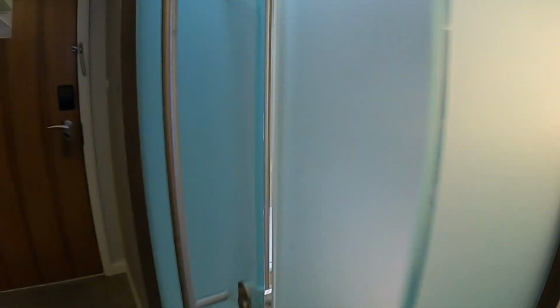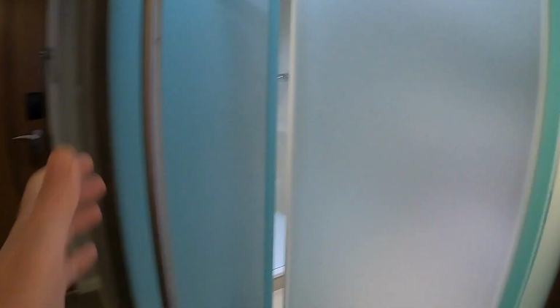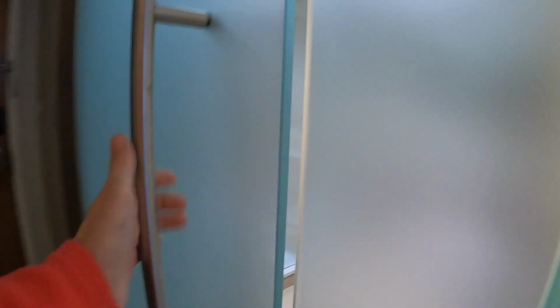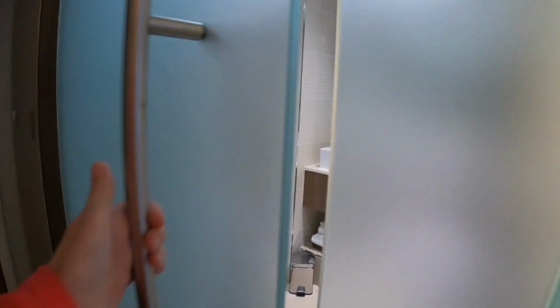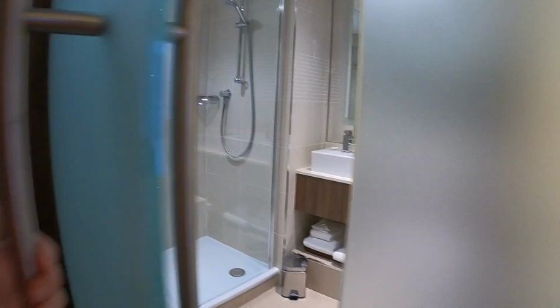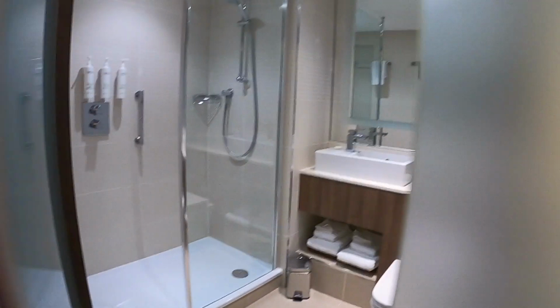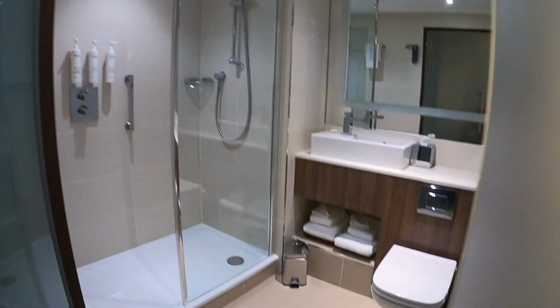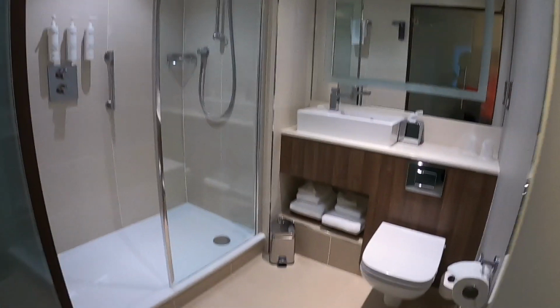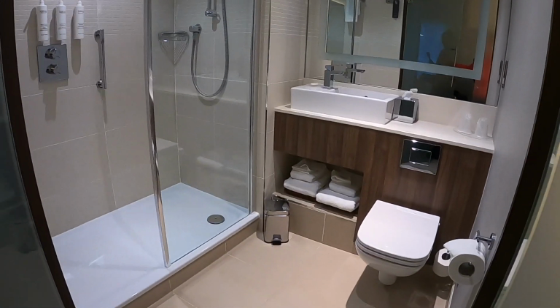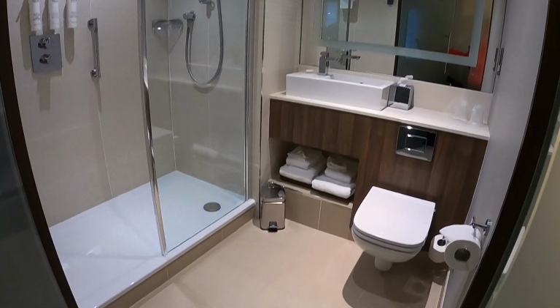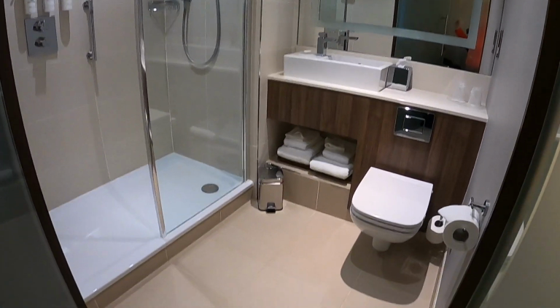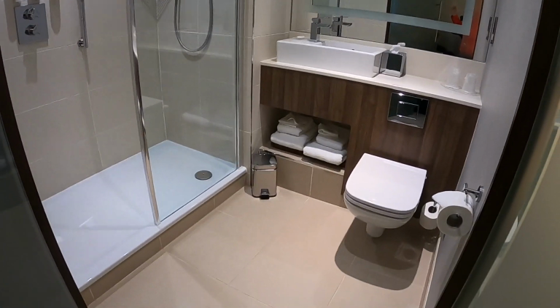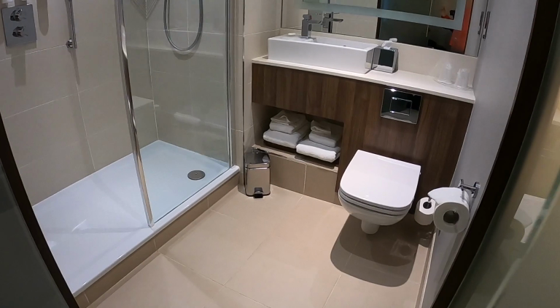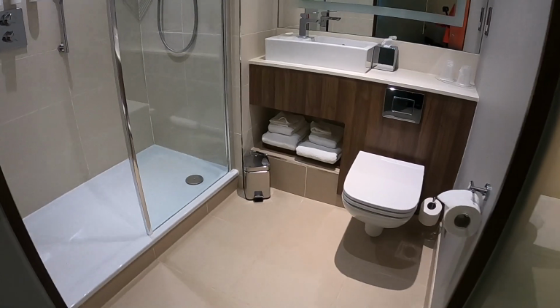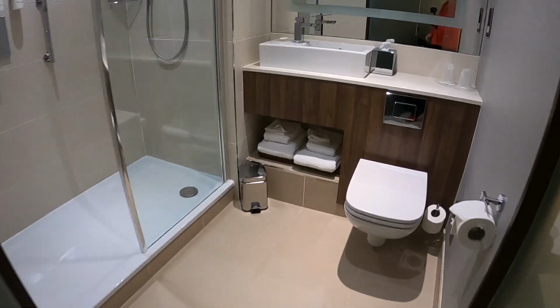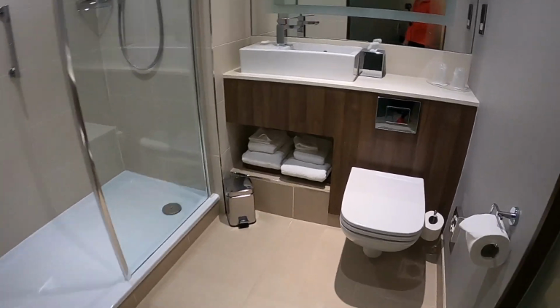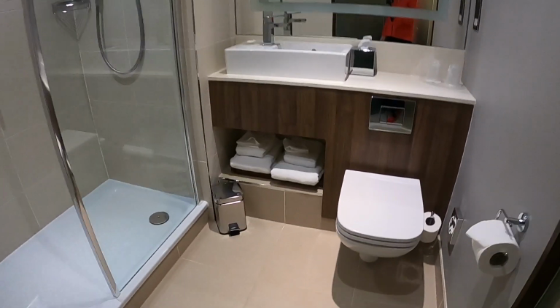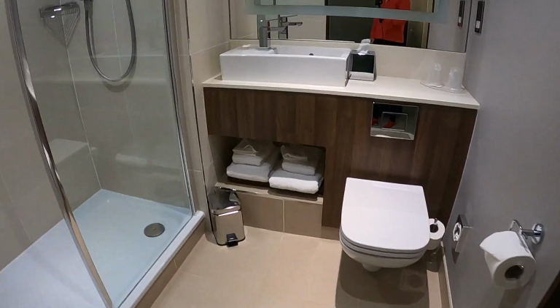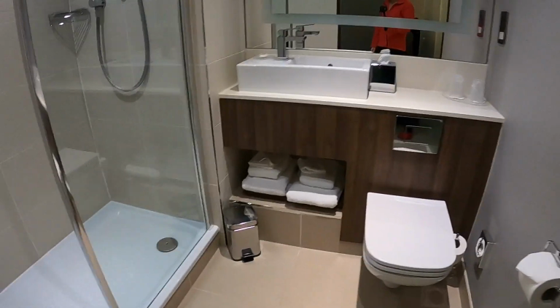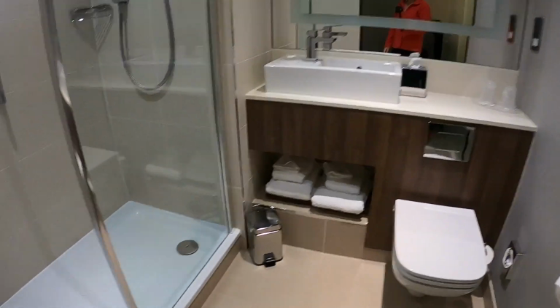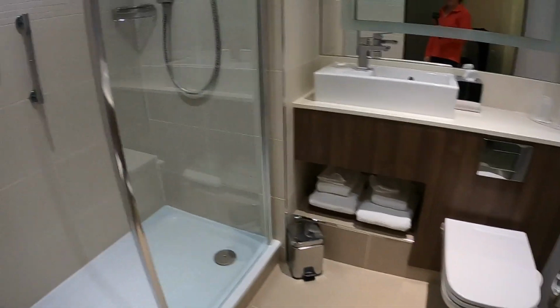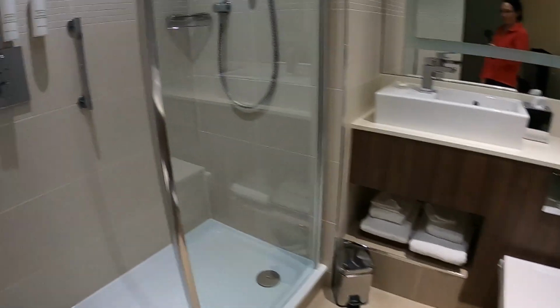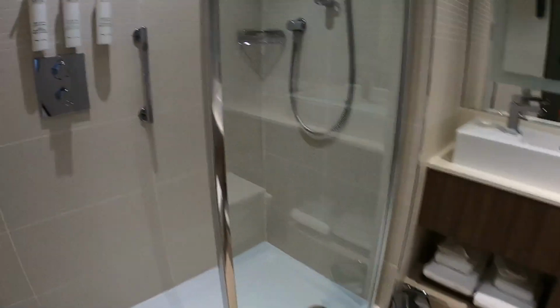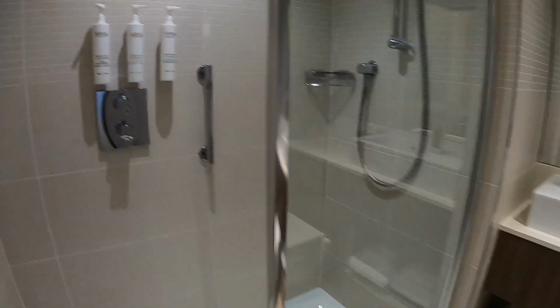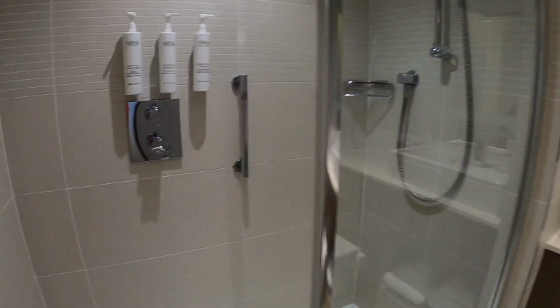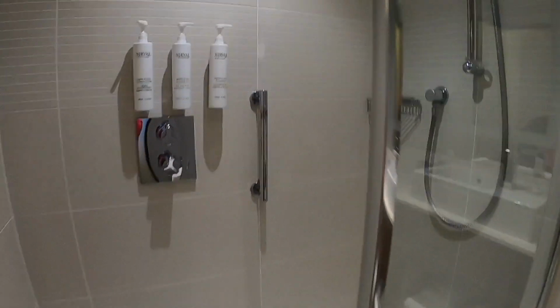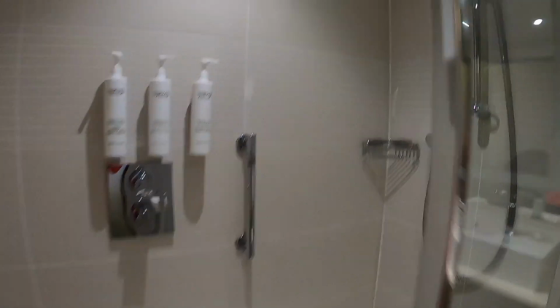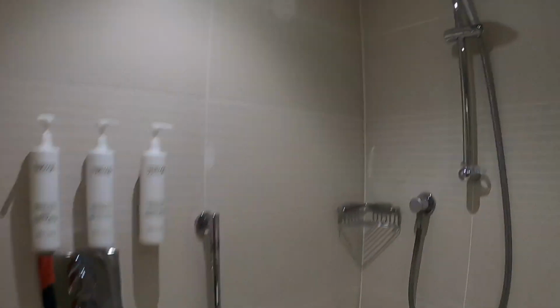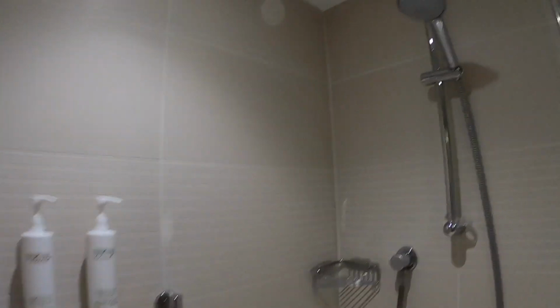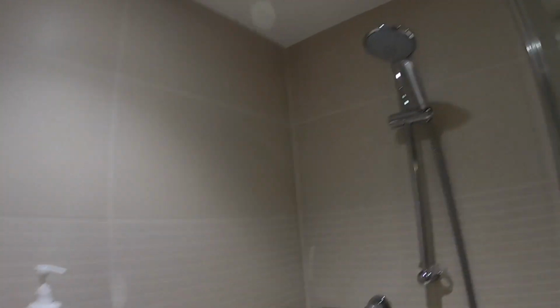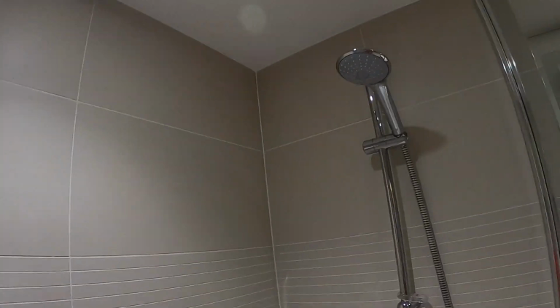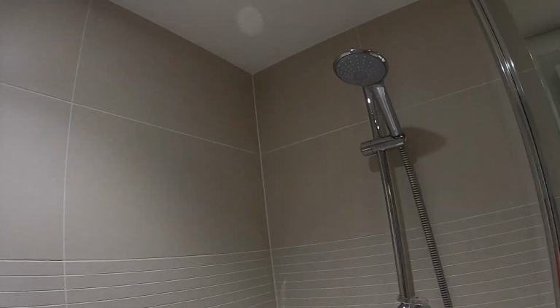And here's the bathroom — toilet and shower.